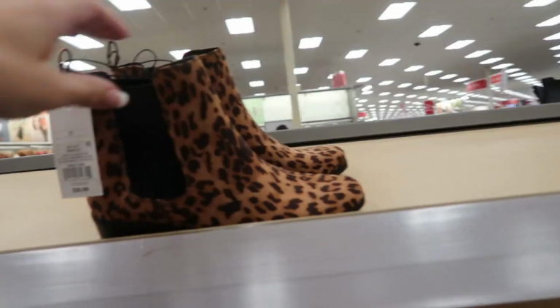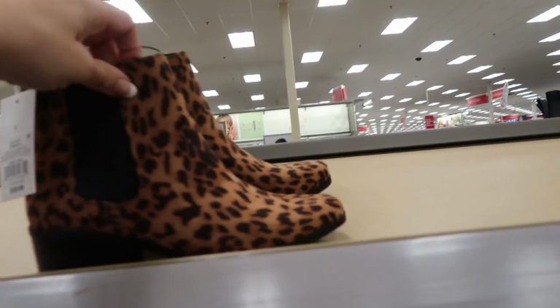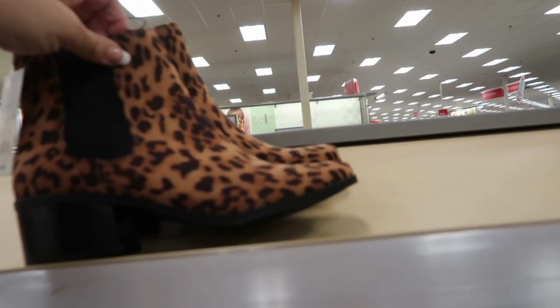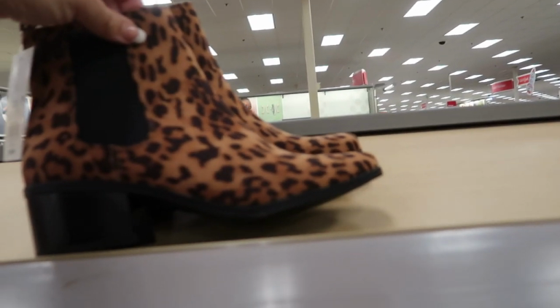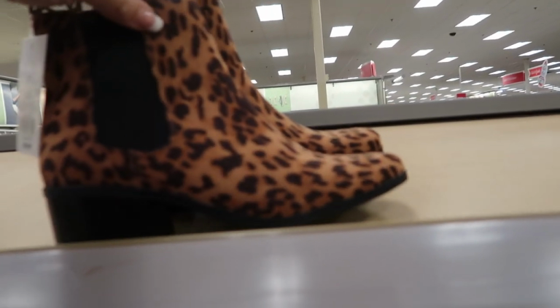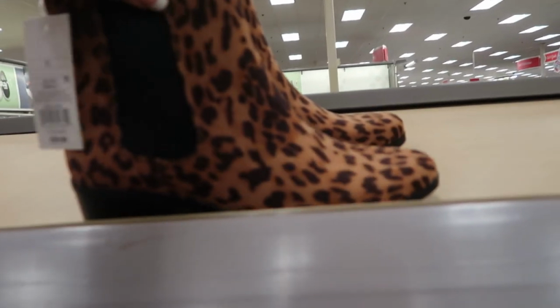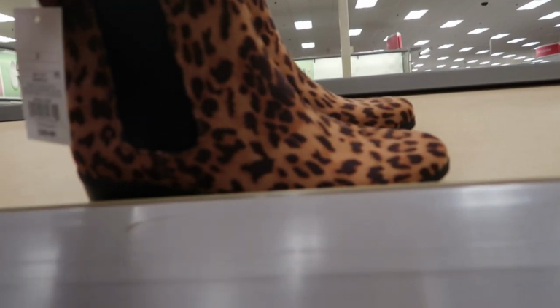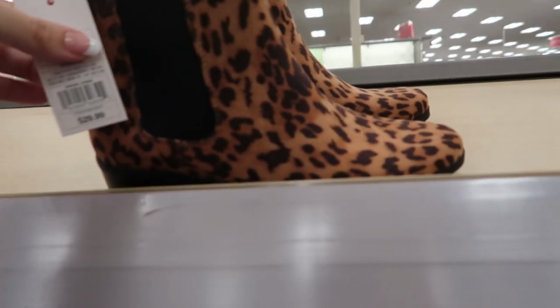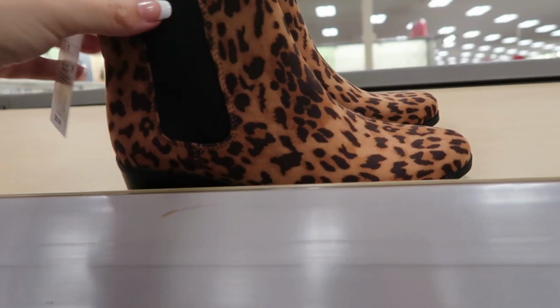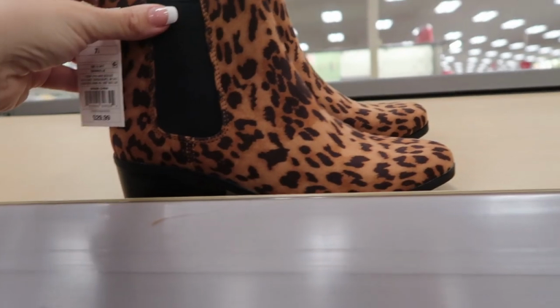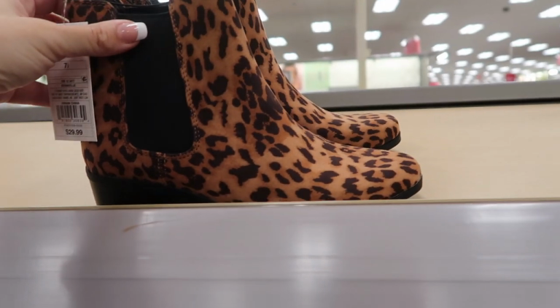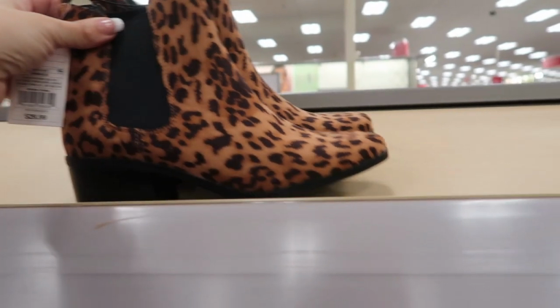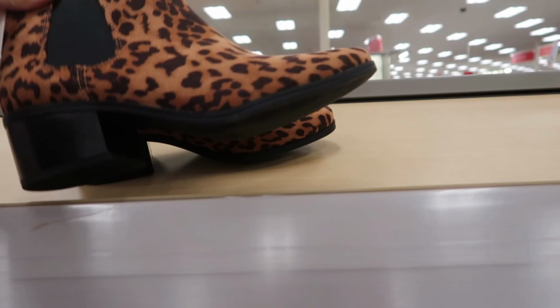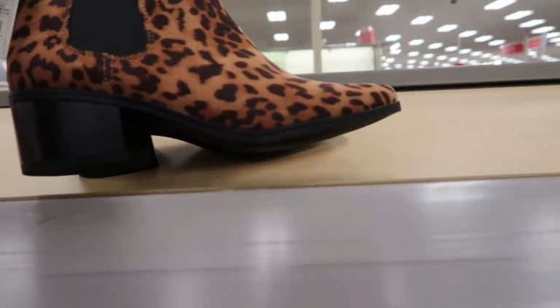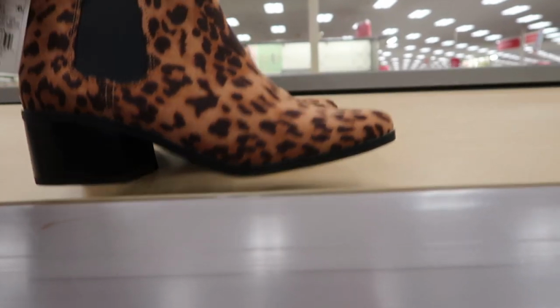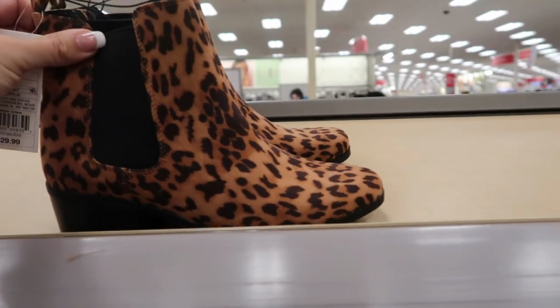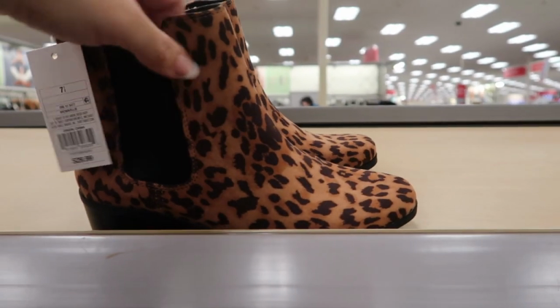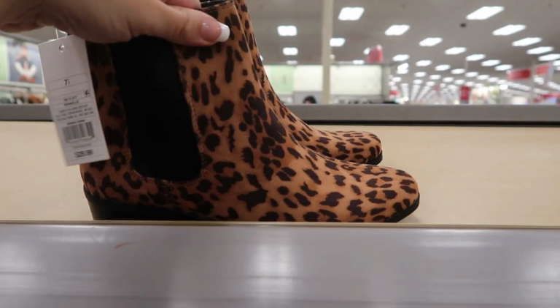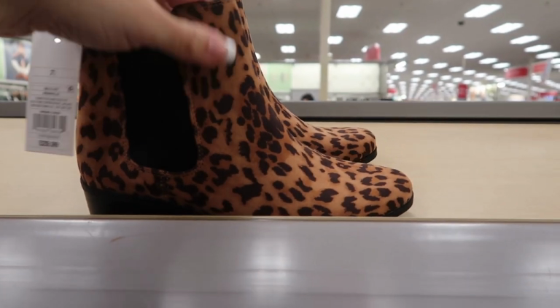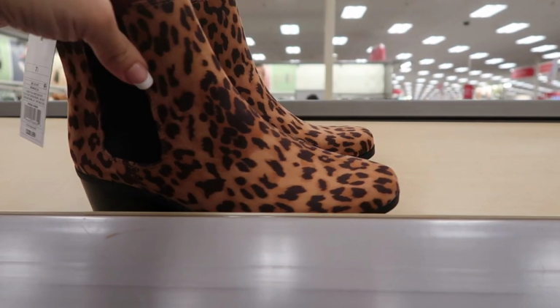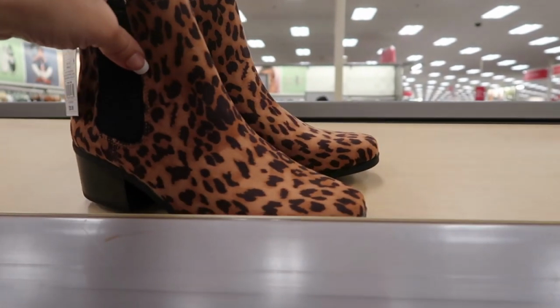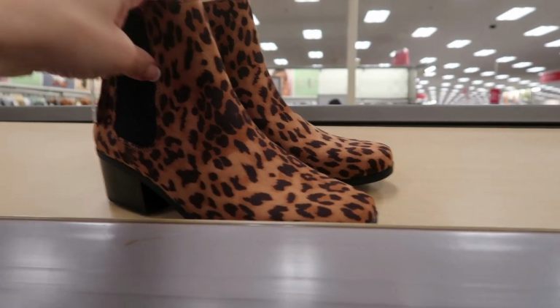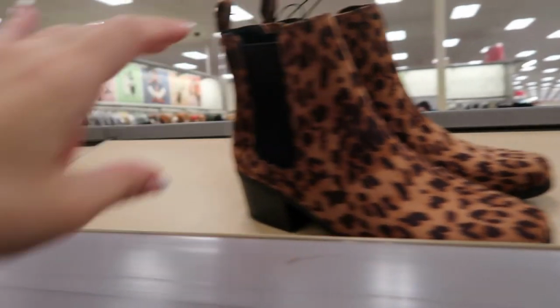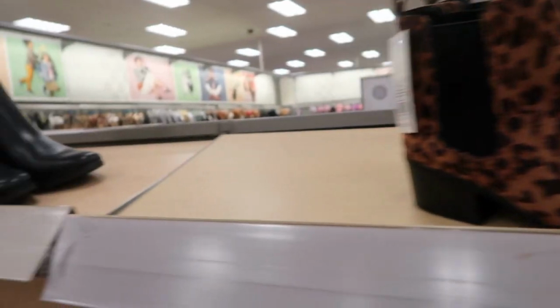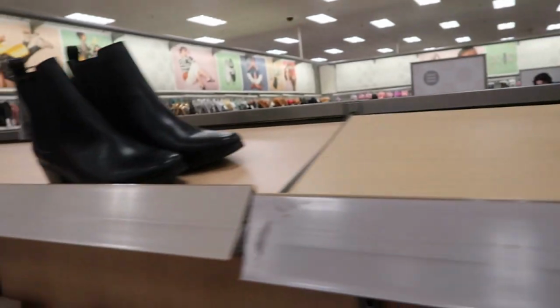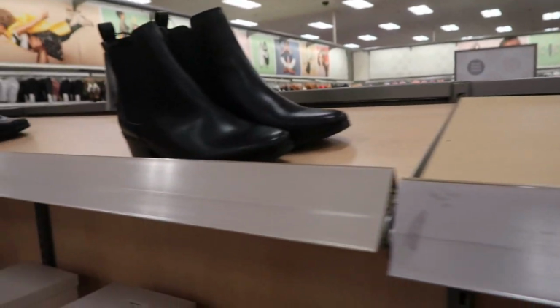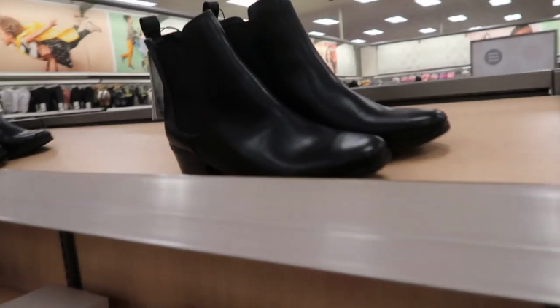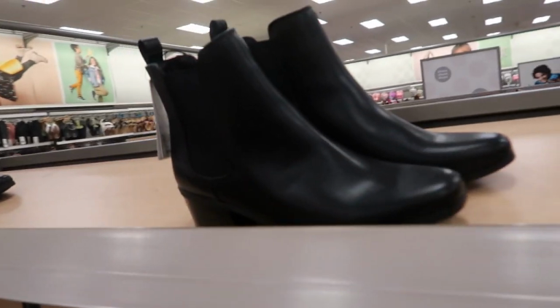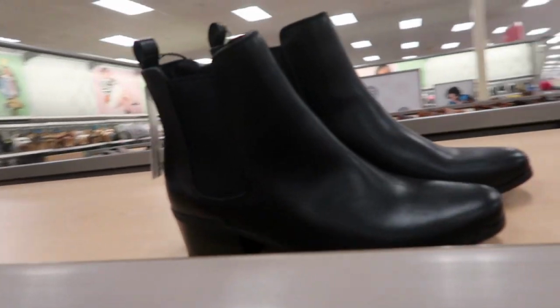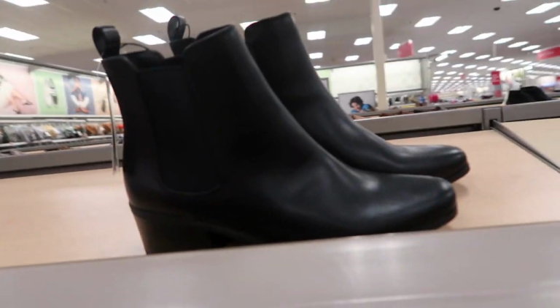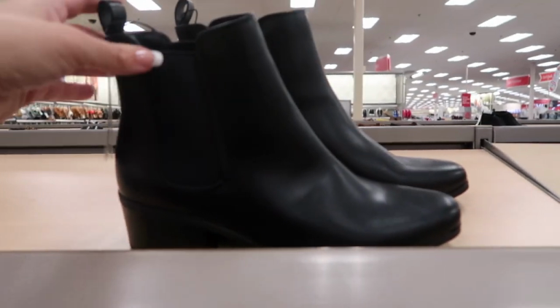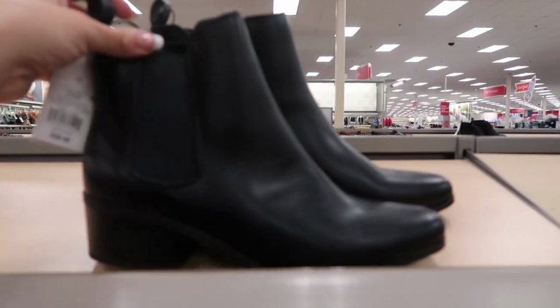These leopard booties are going to be $15 — they have that elastic, and they also come in plain black.